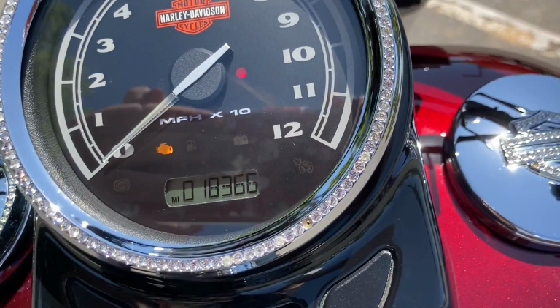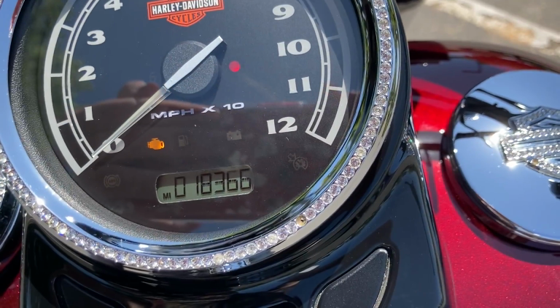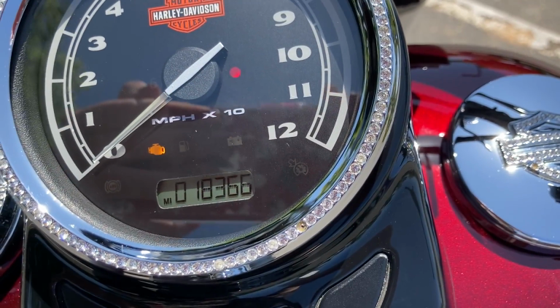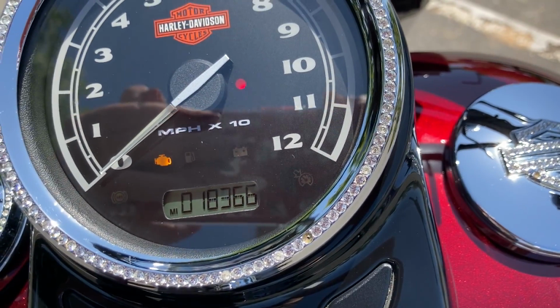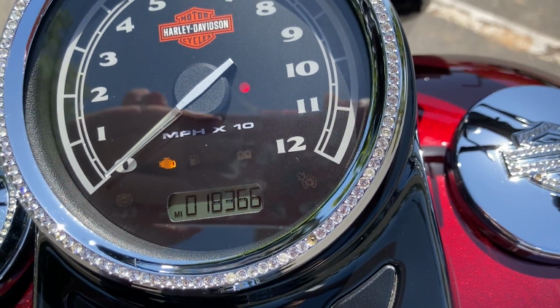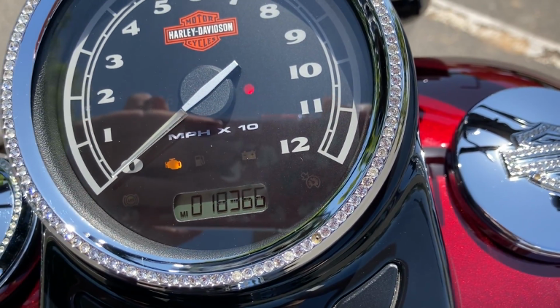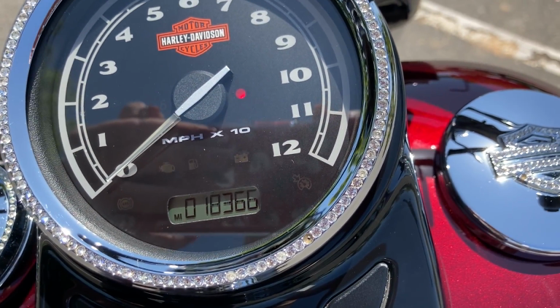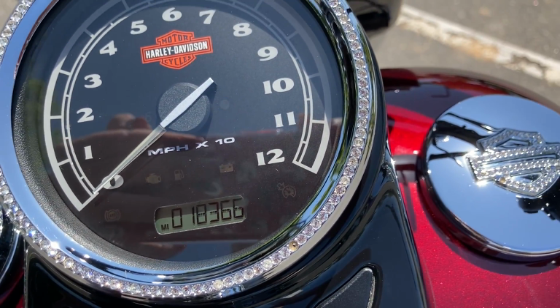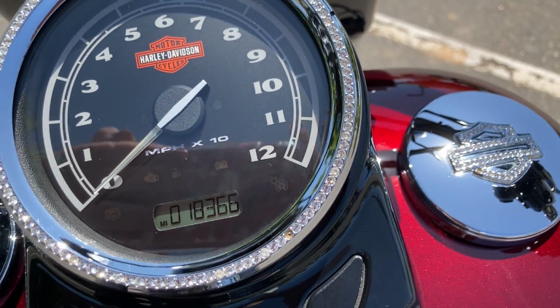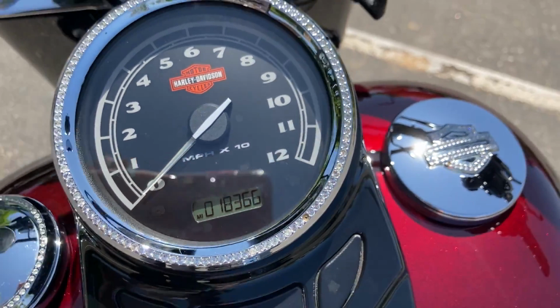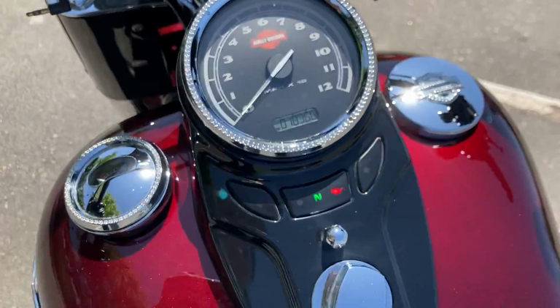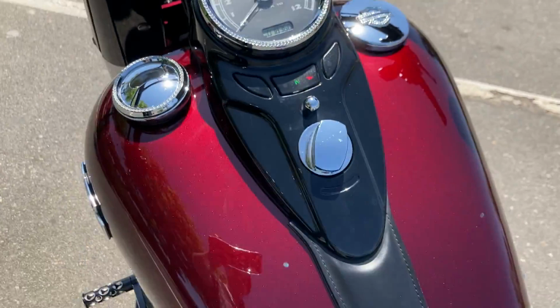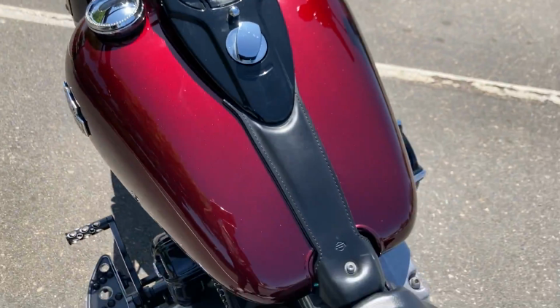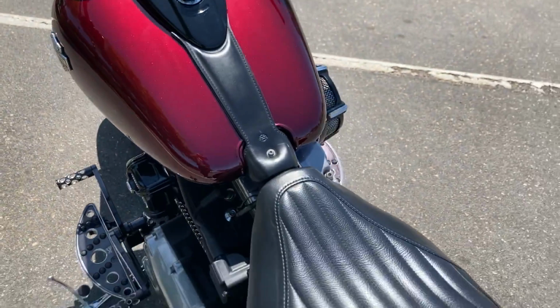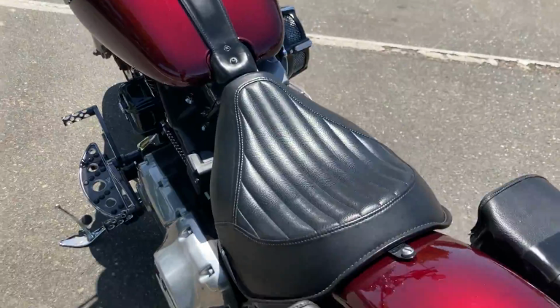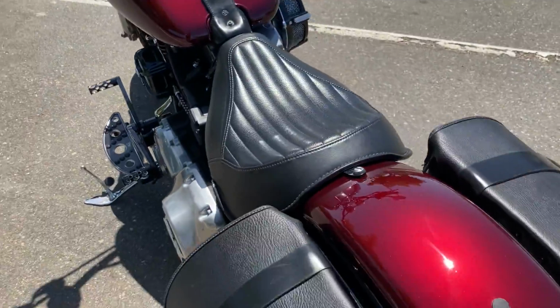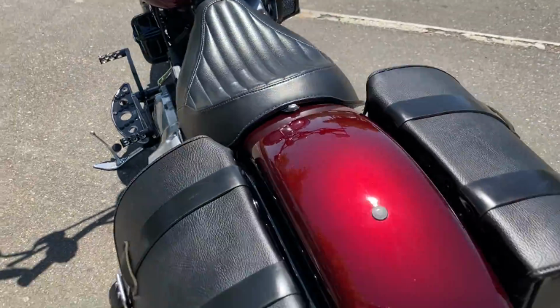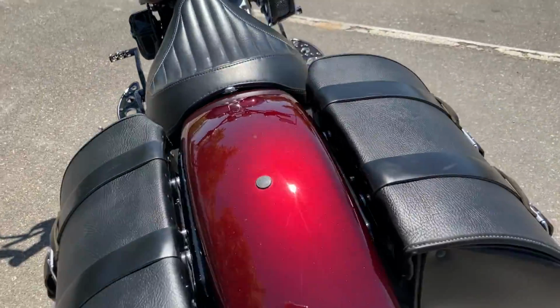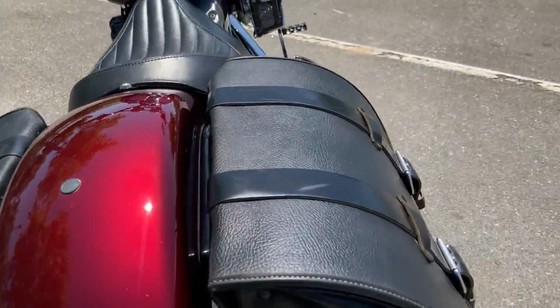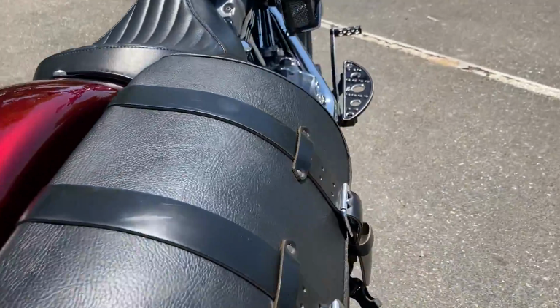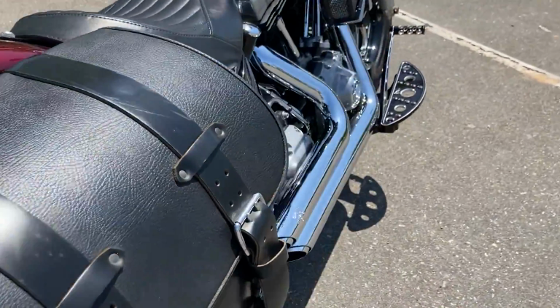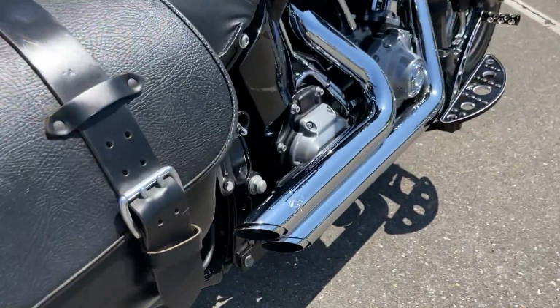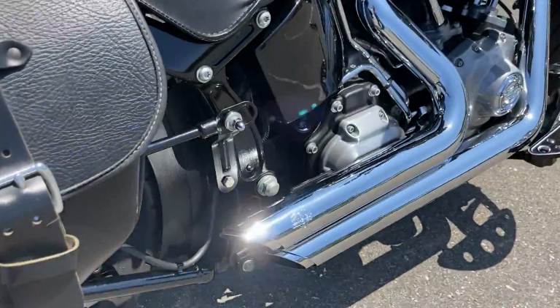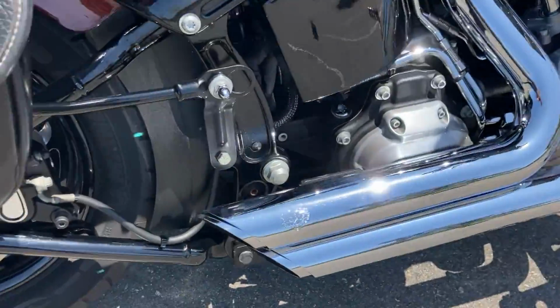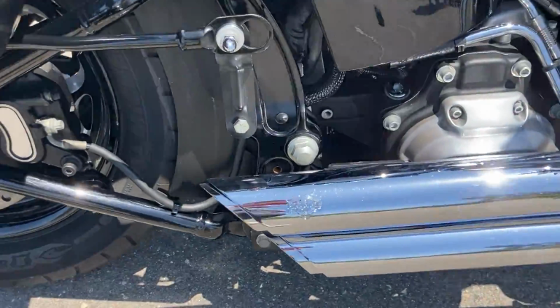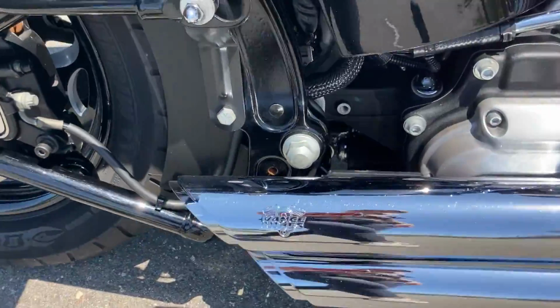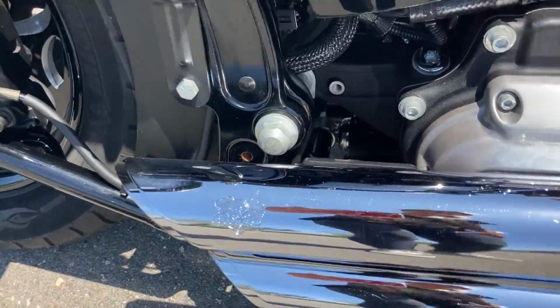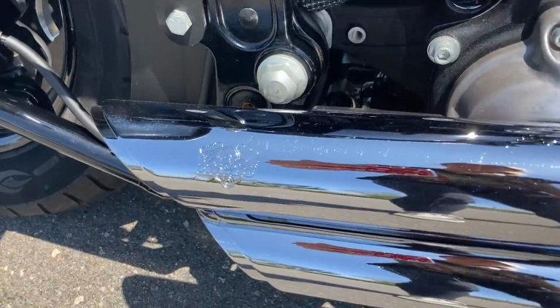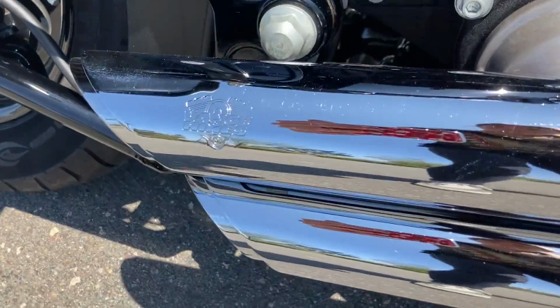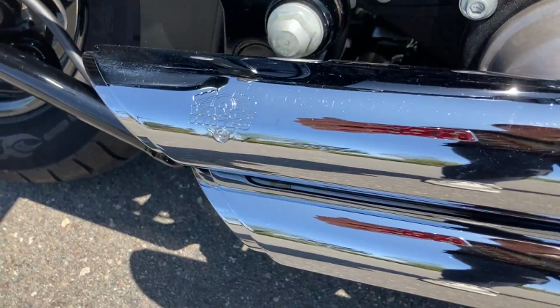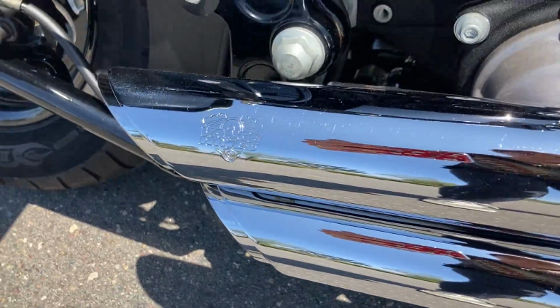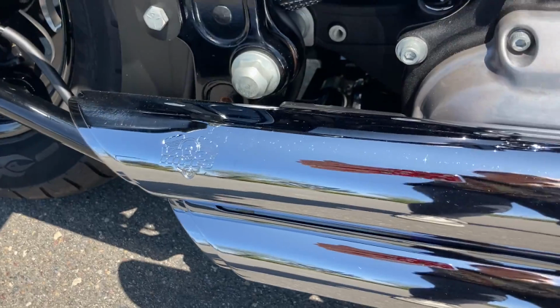Miles are low — we're at 18,366. And of course this bike sounds awesome because it has a Vance and Hines exhaust.